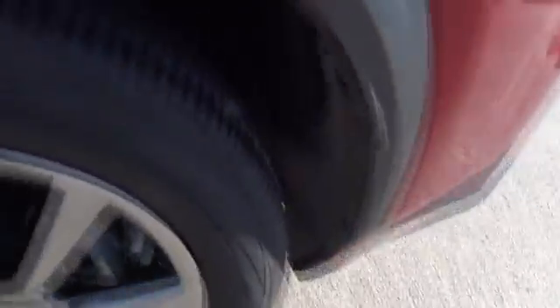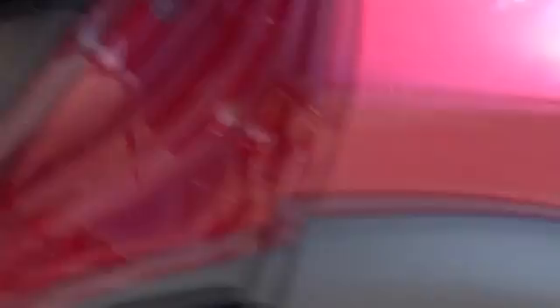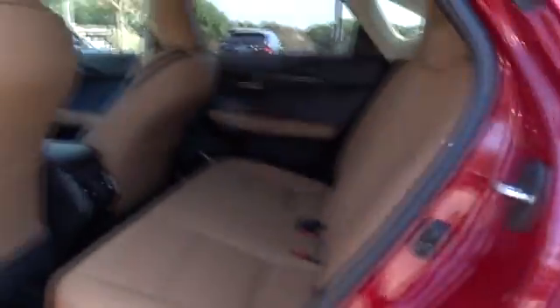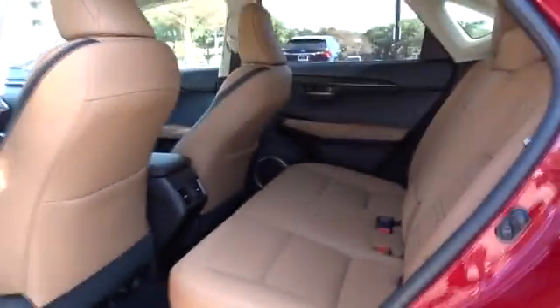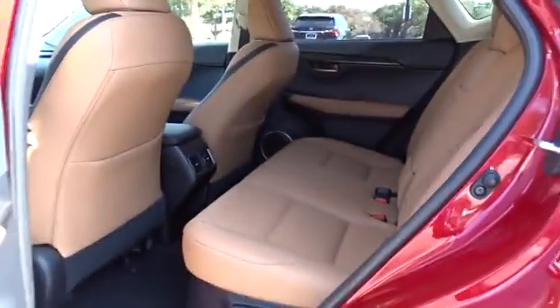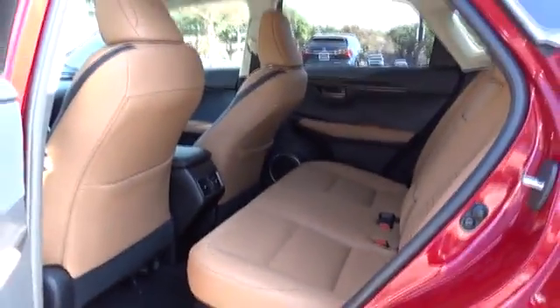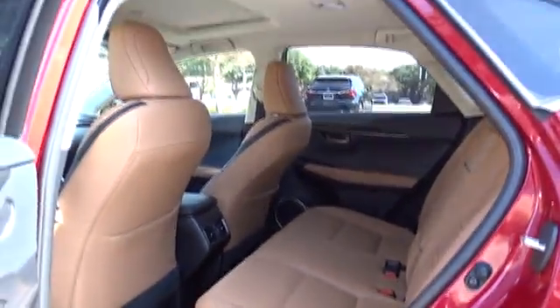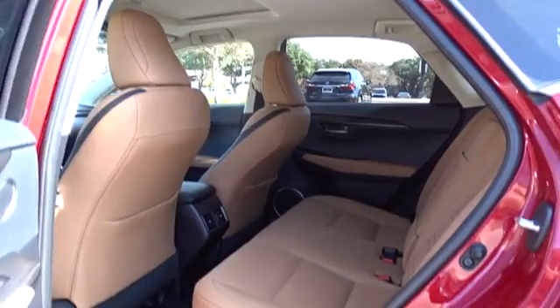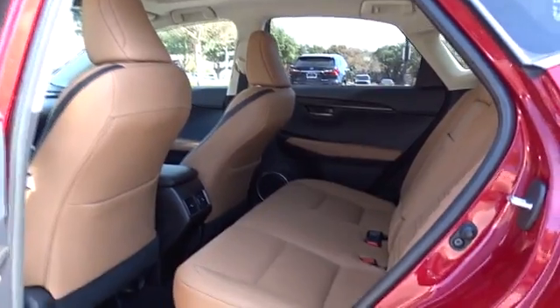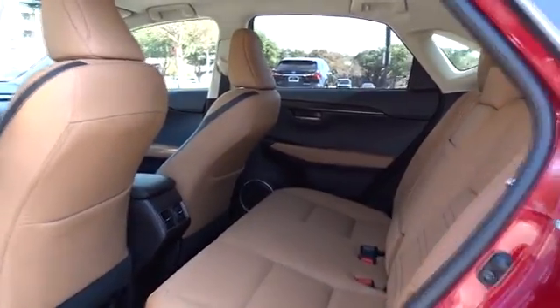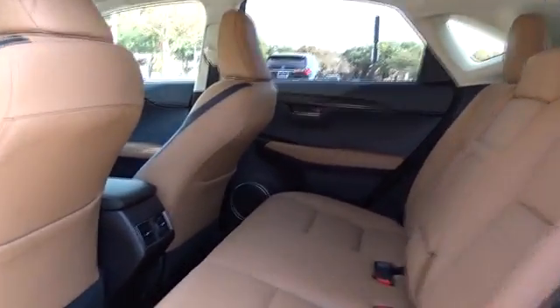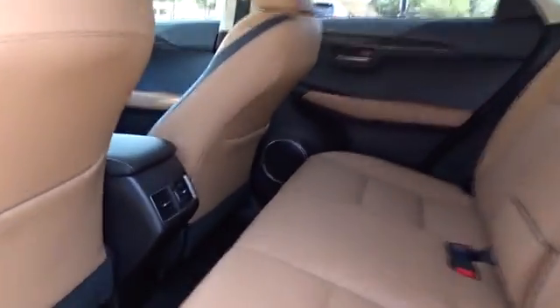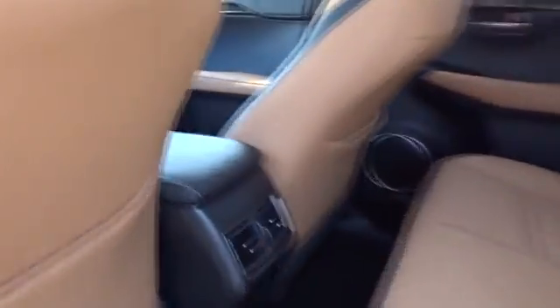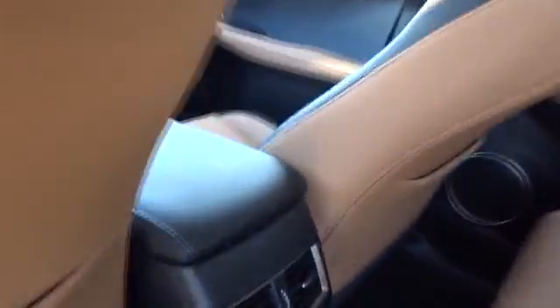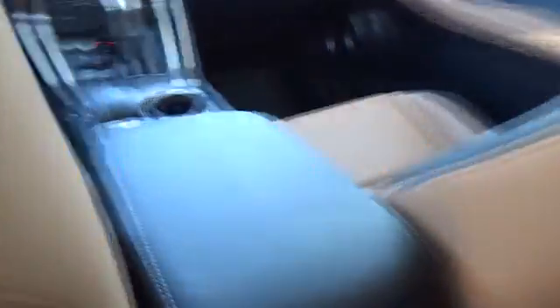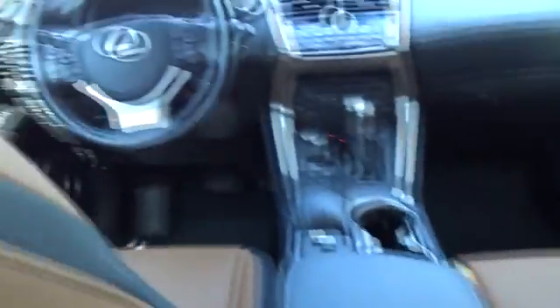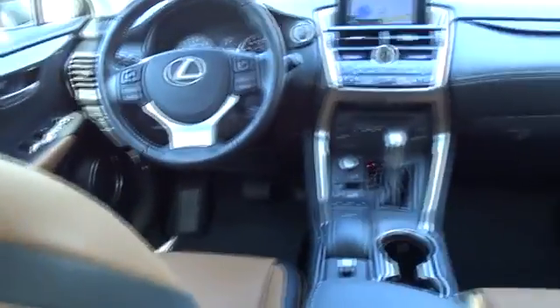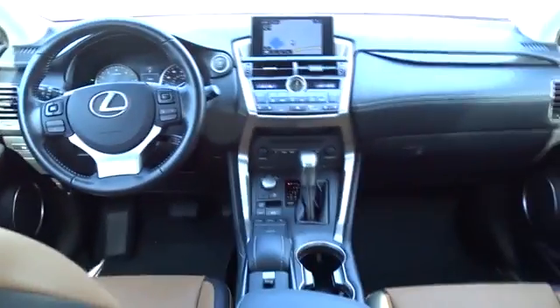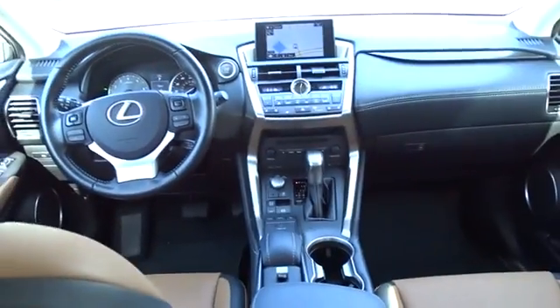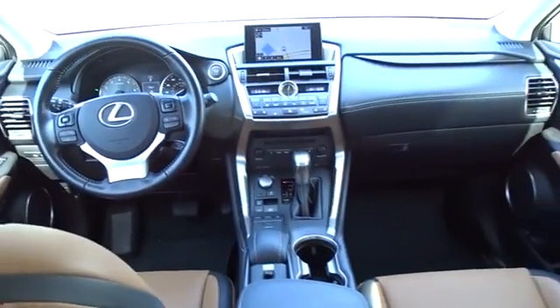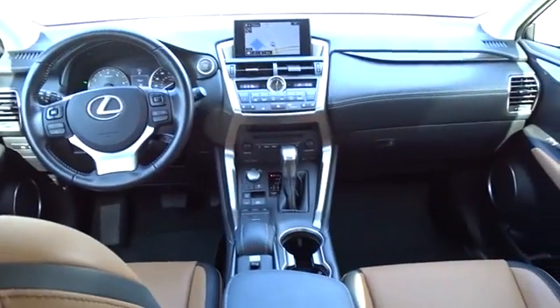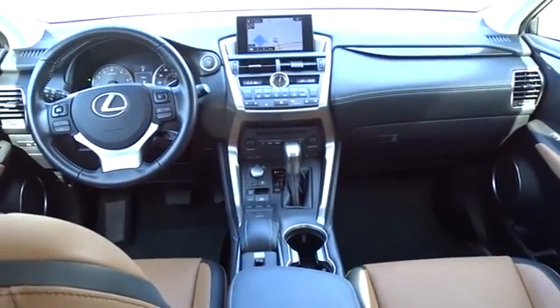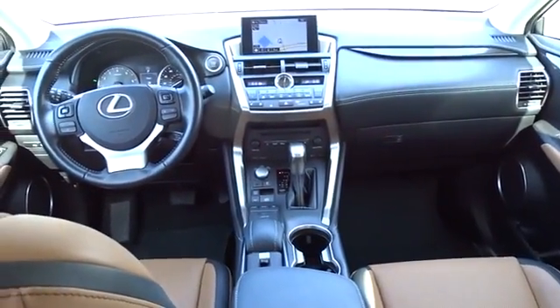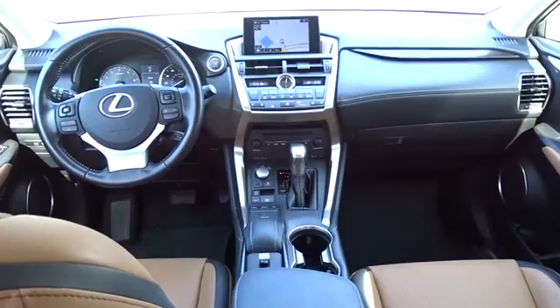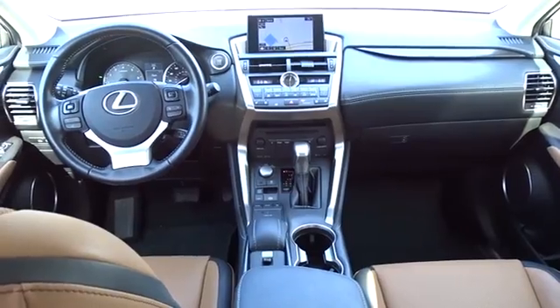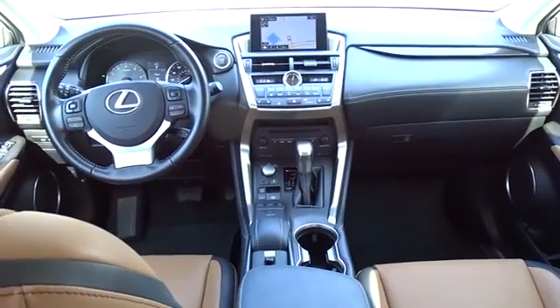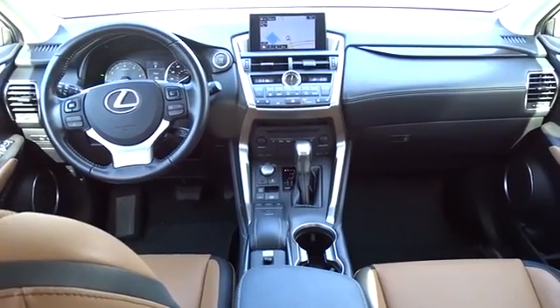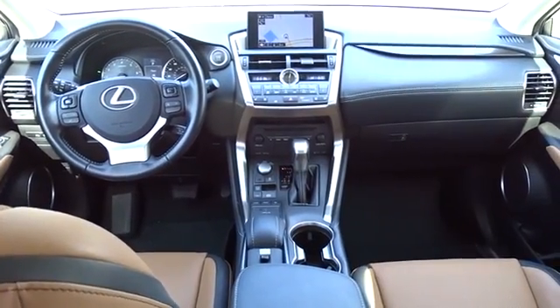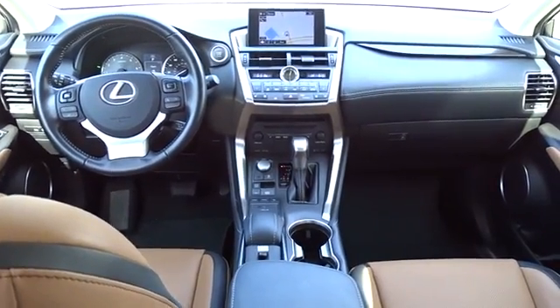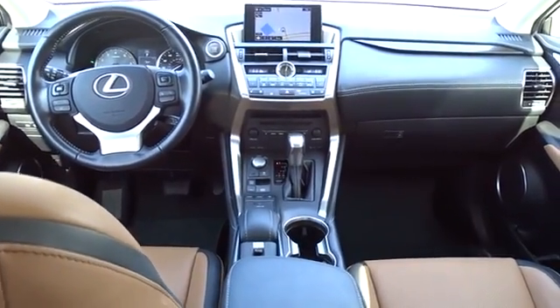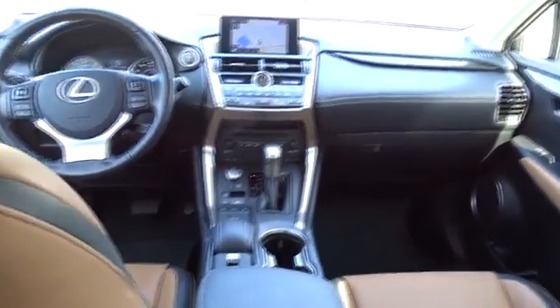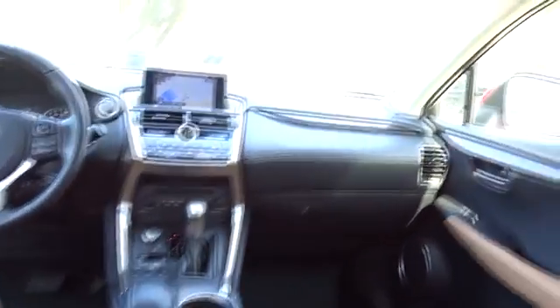Power passenger seat, backup camera, leather wrapped steering wheel, Bluetooth, power steering, adjustable steering wheel, auto dimming rear view mirror, aluminum wheels.